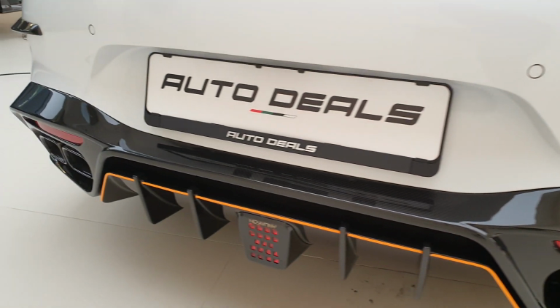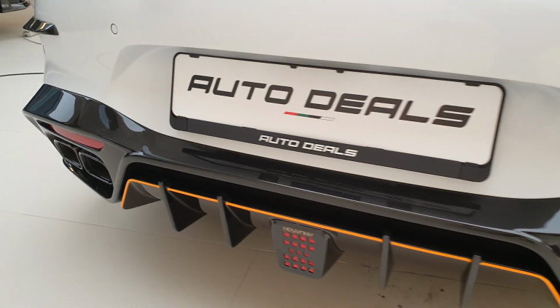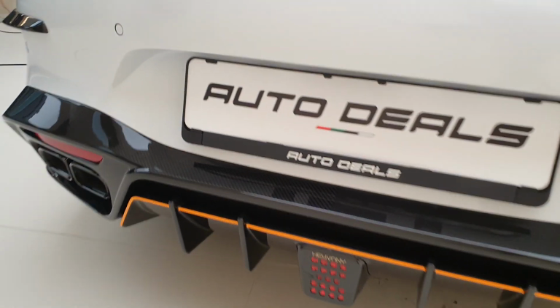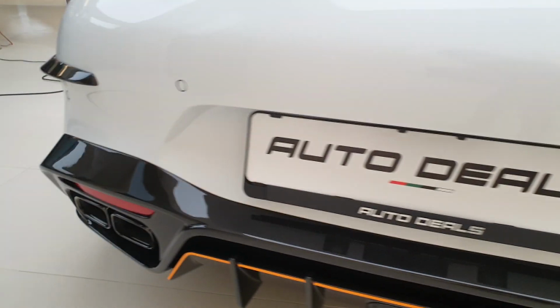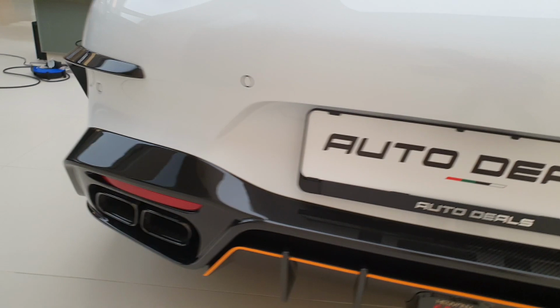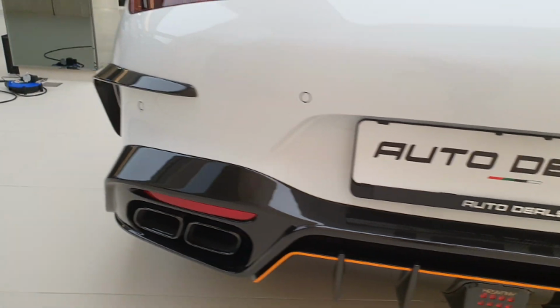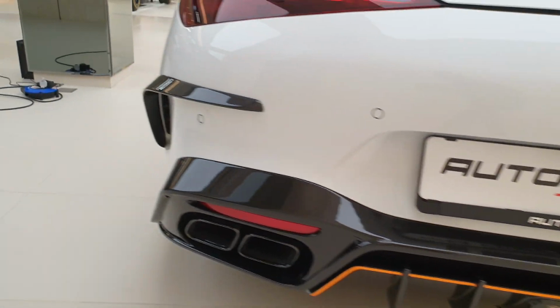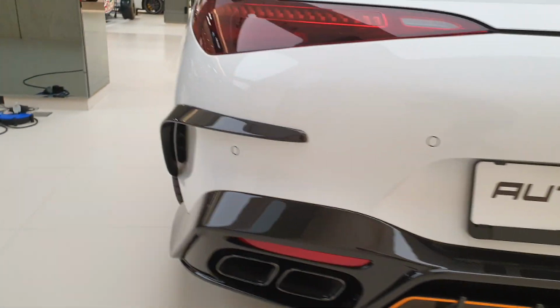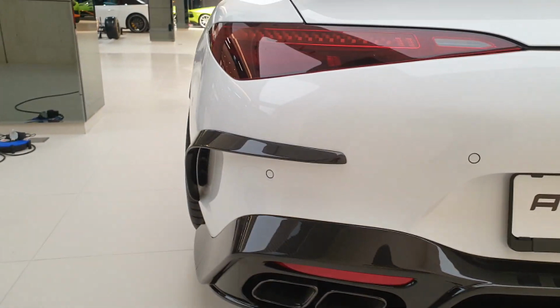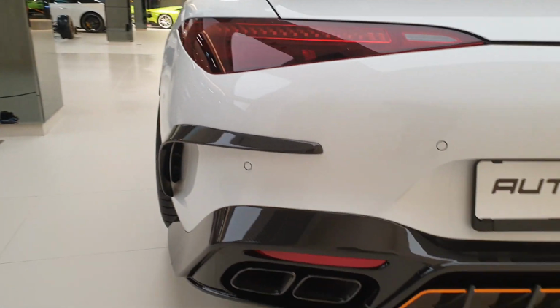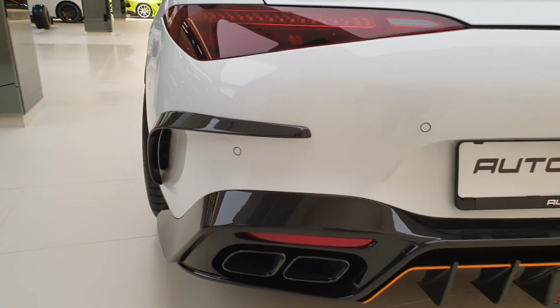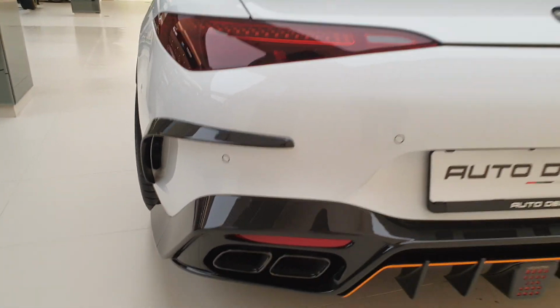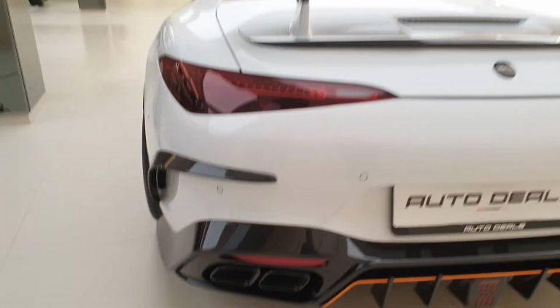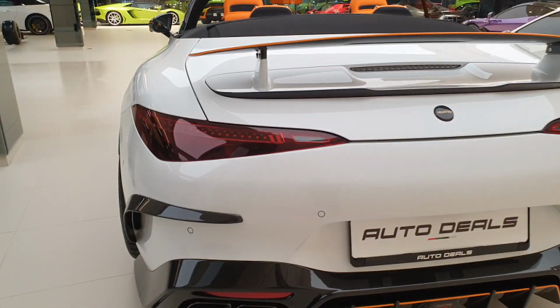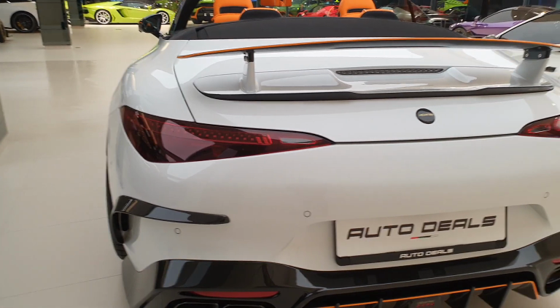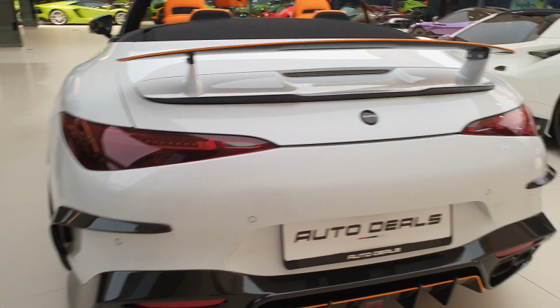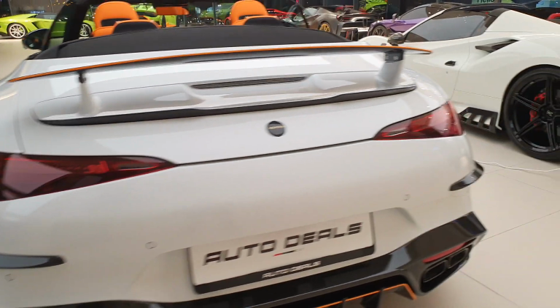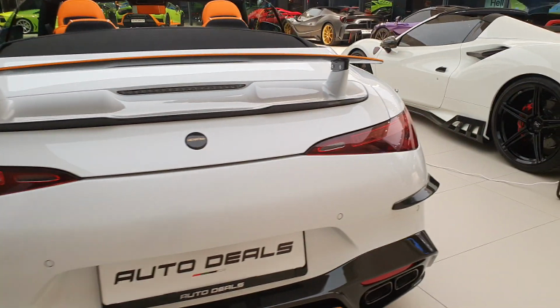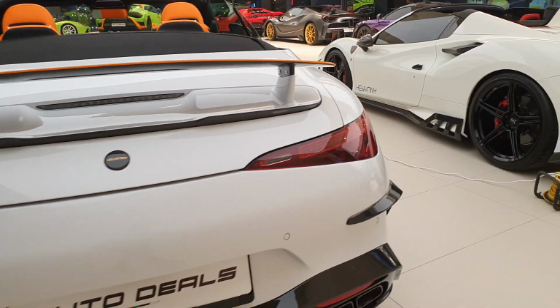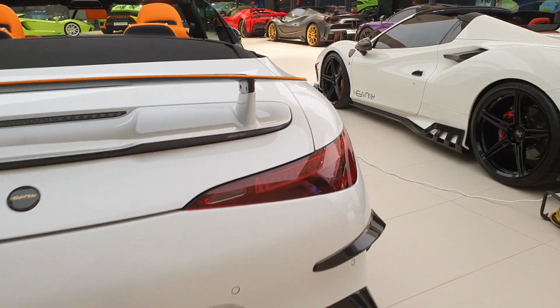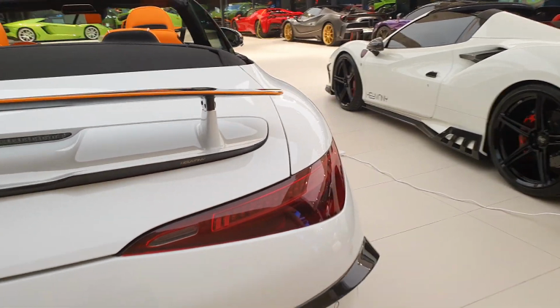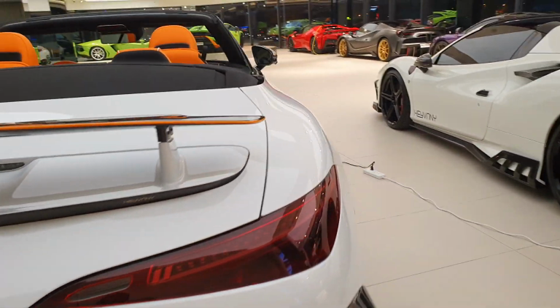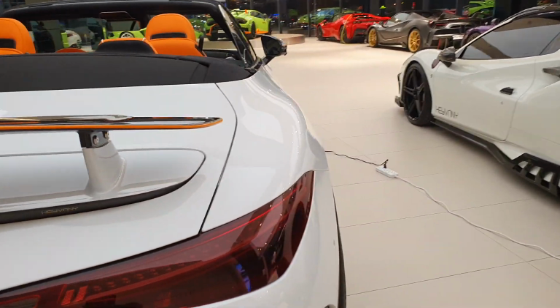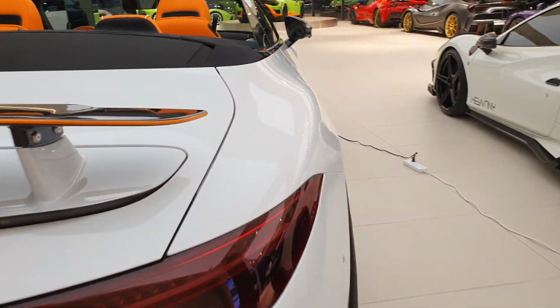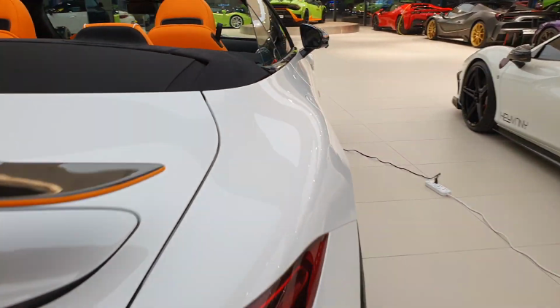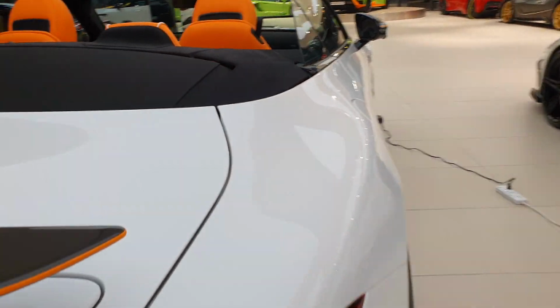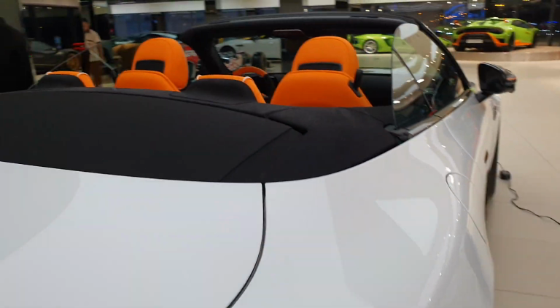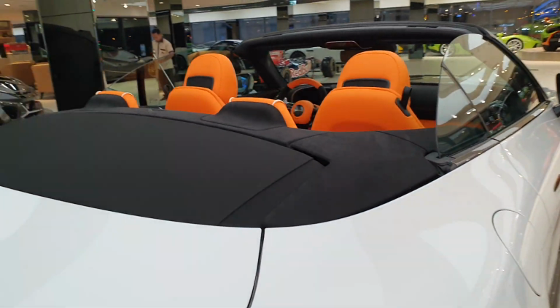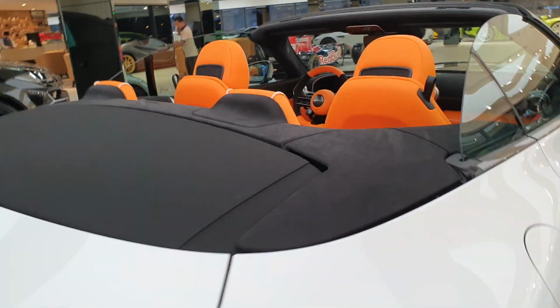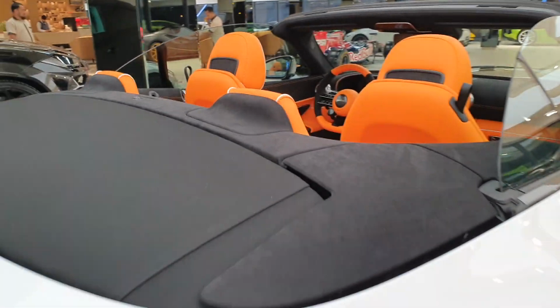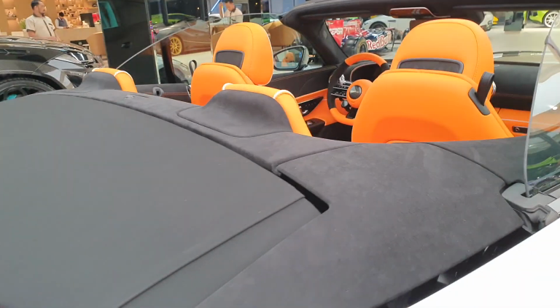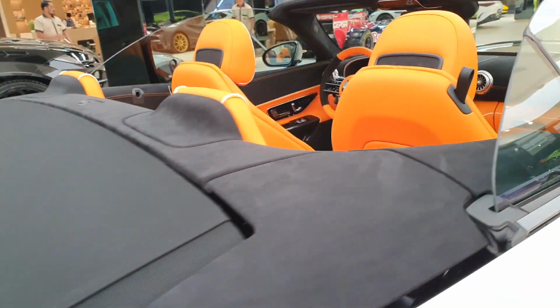There's more carbon fiber at the back. The diffuser and exhaust are also new, and you have racing lights as well. So this is a very extensive body kit, and it's not just limited to the exterior — they've done a lot to the interior as well, so let's have a look at it.